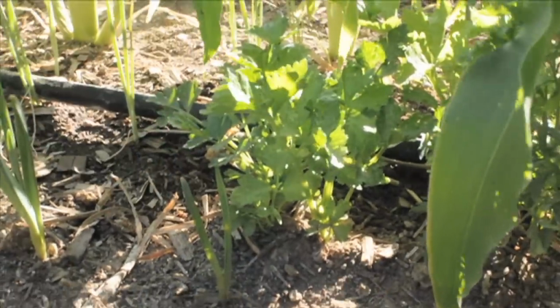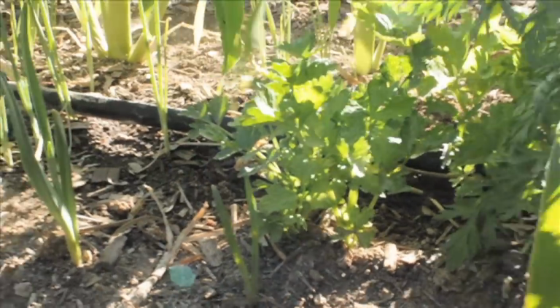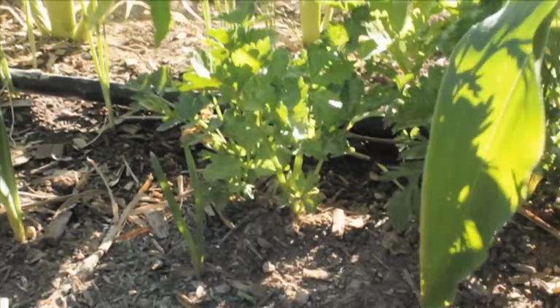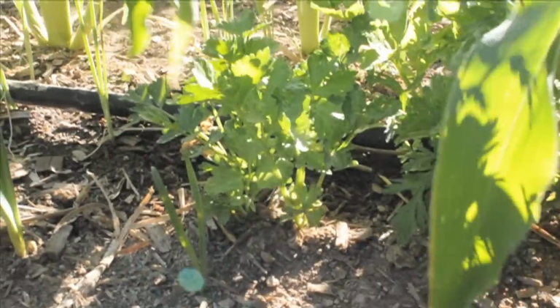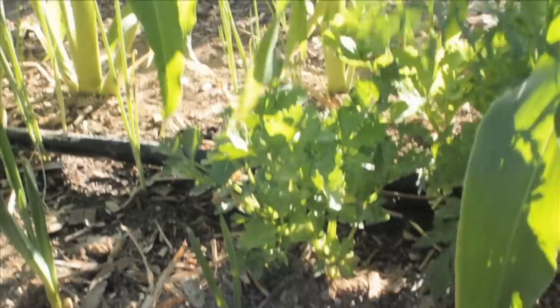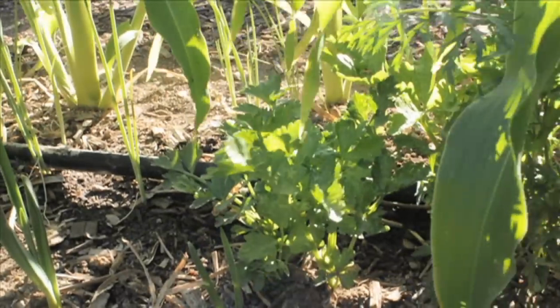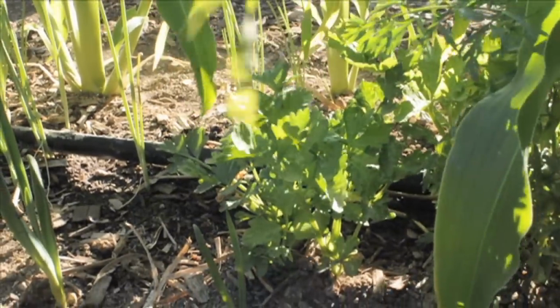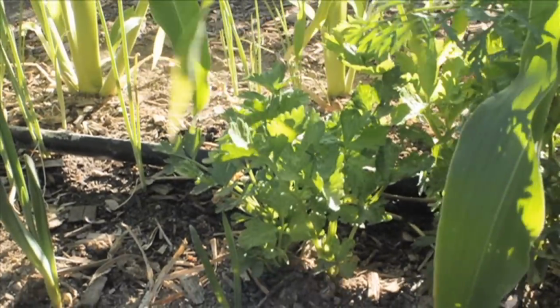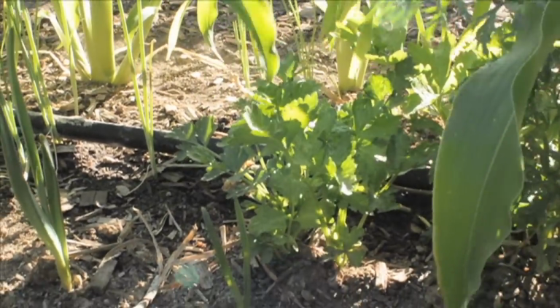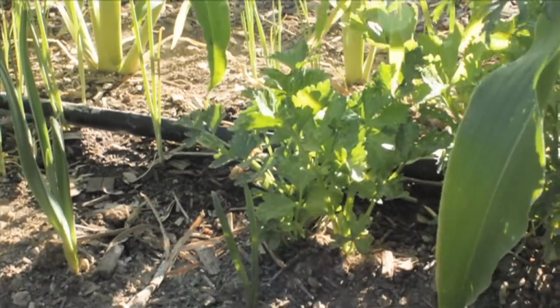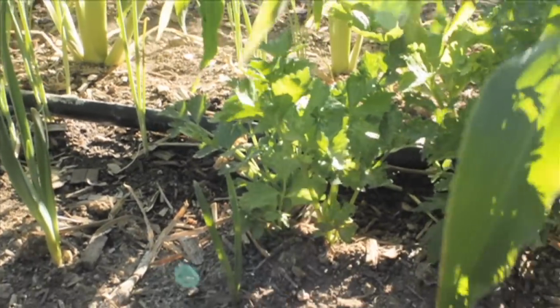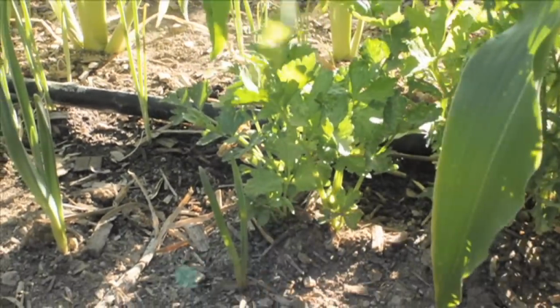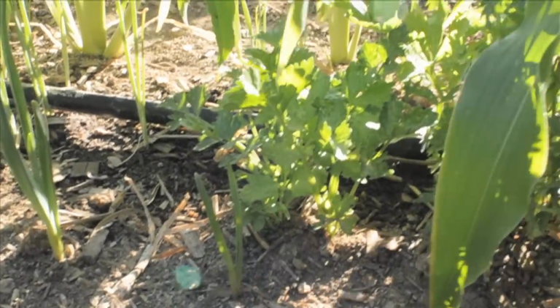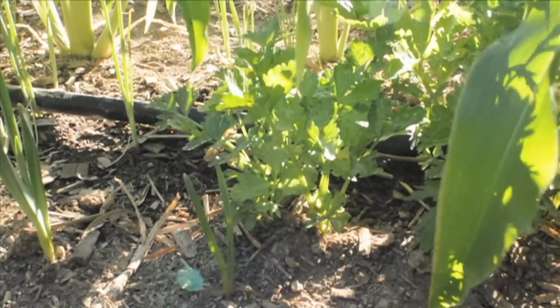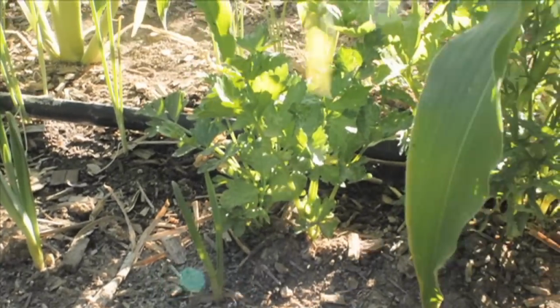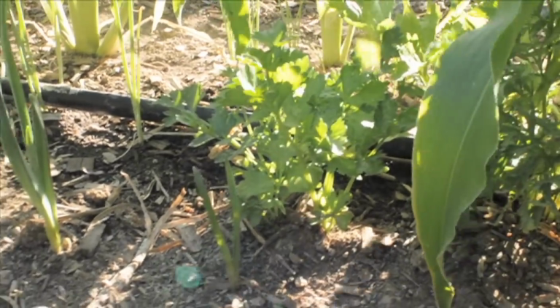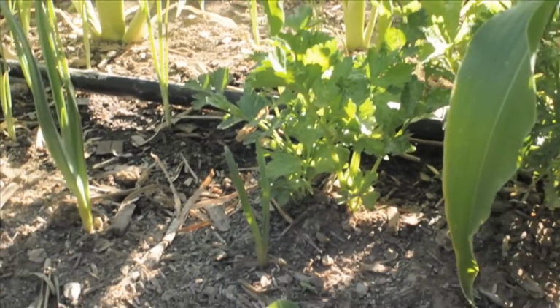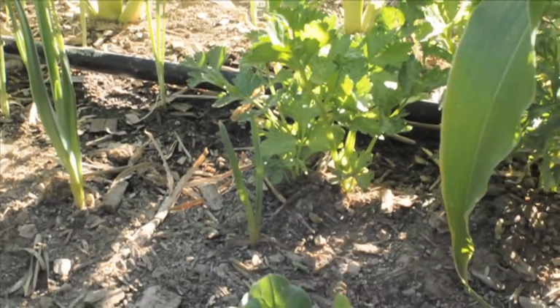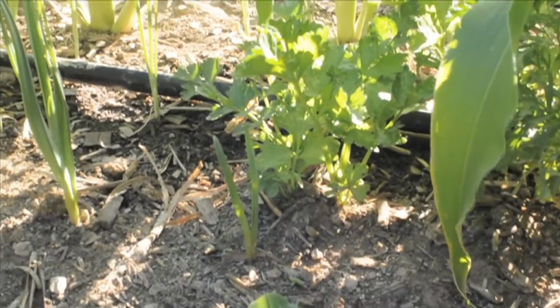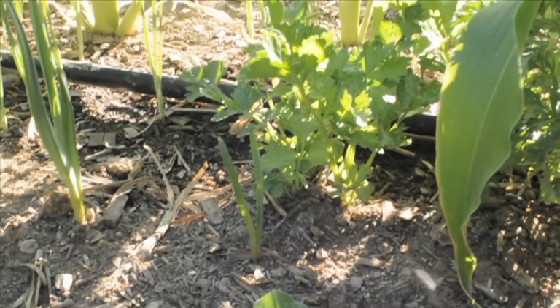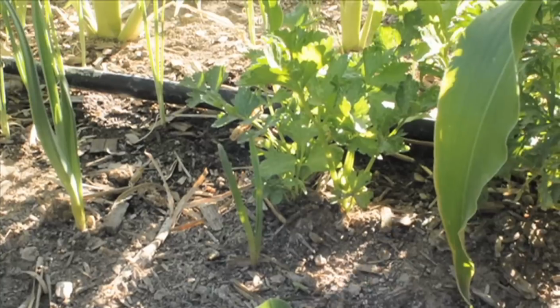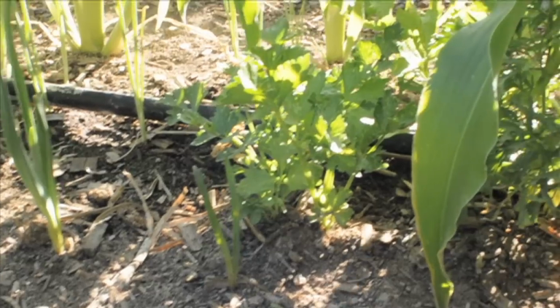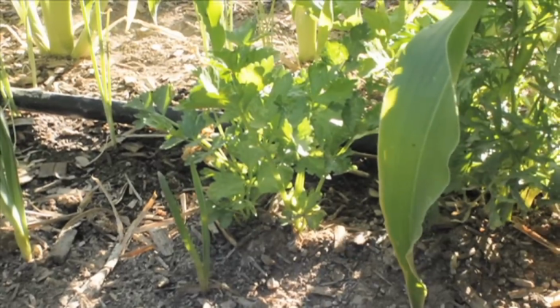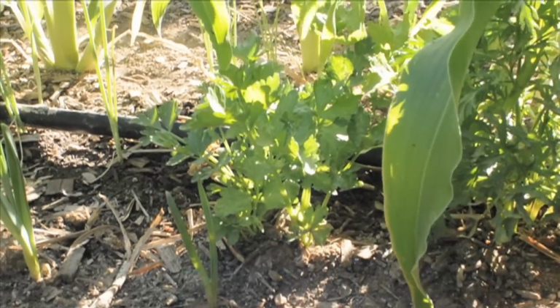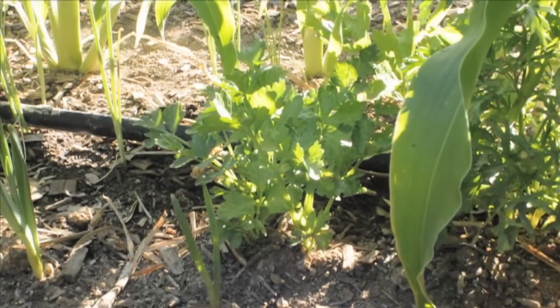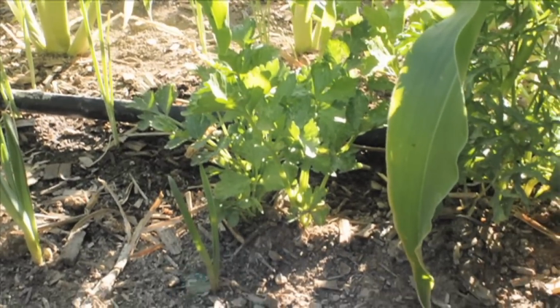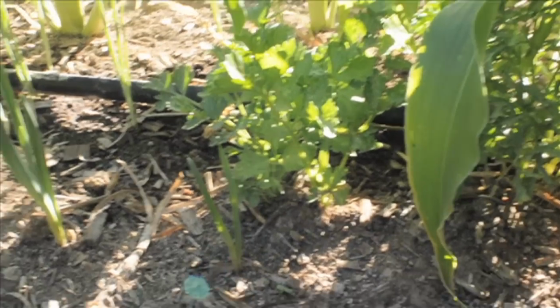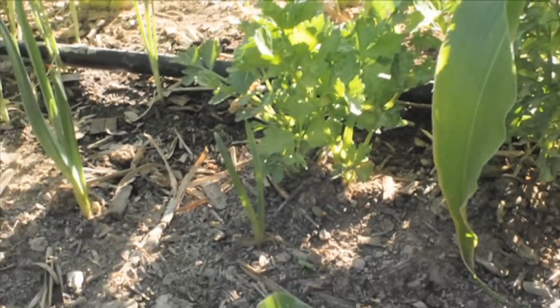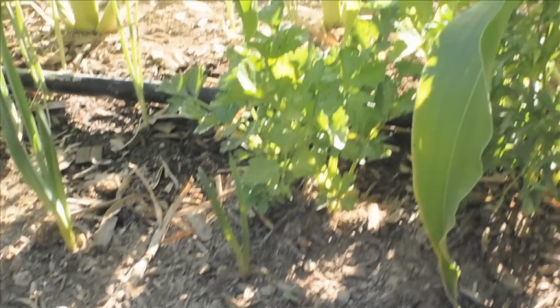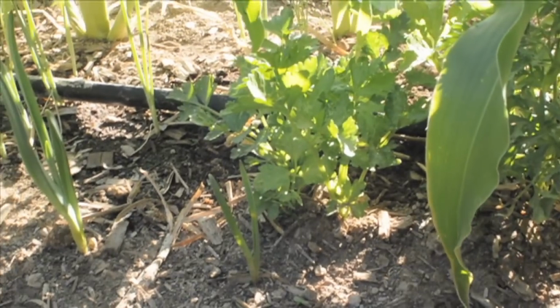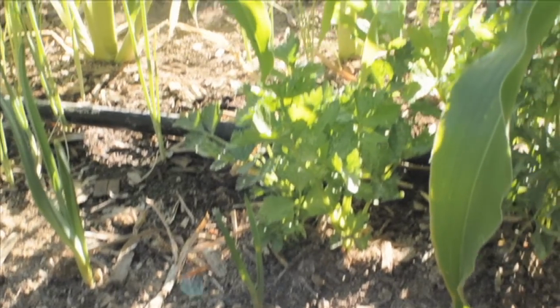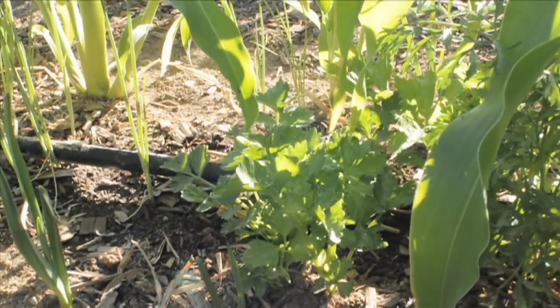This is celery — it's going to be celery. It's not supposed to be growing in the summer, but somehow it's growing in the summer so far. Hopefully it'll keep growing.